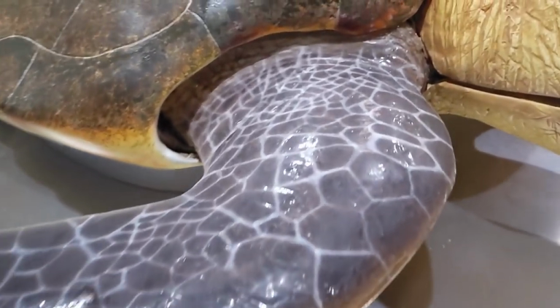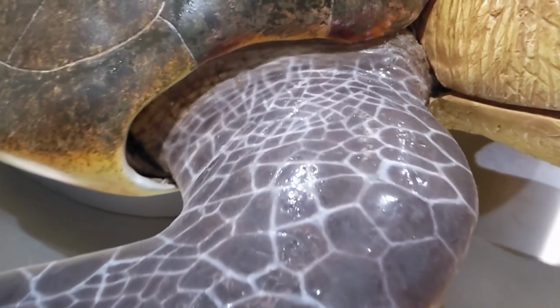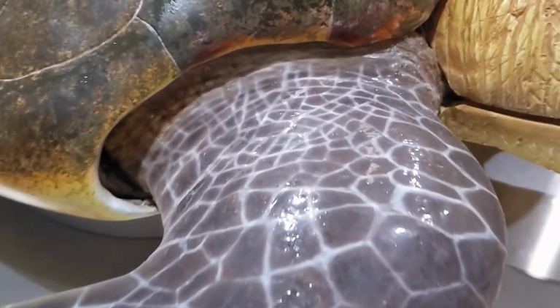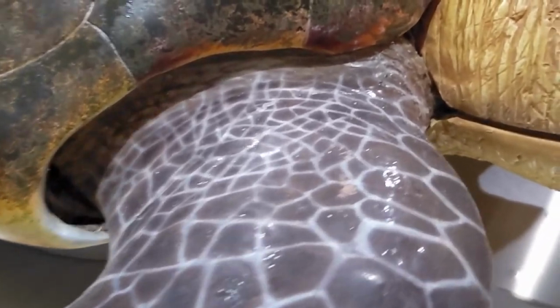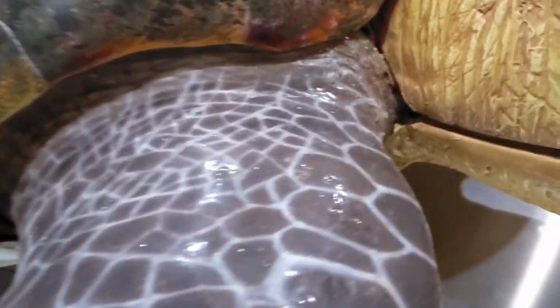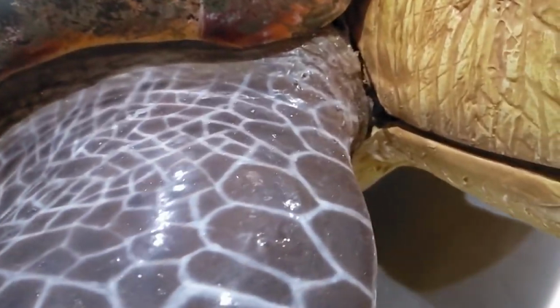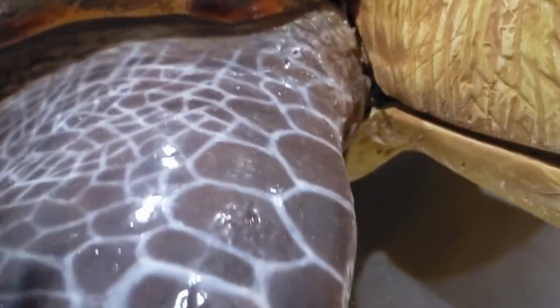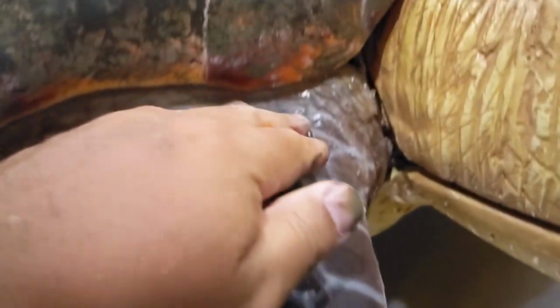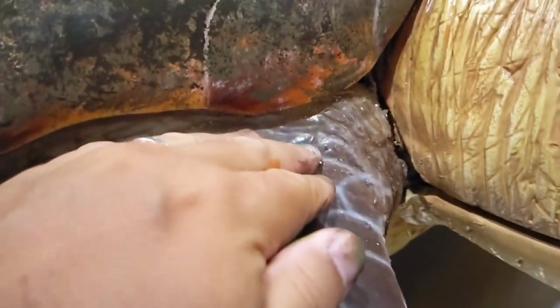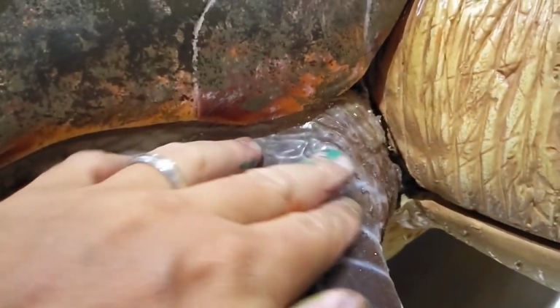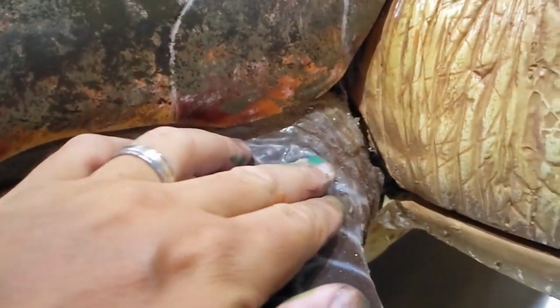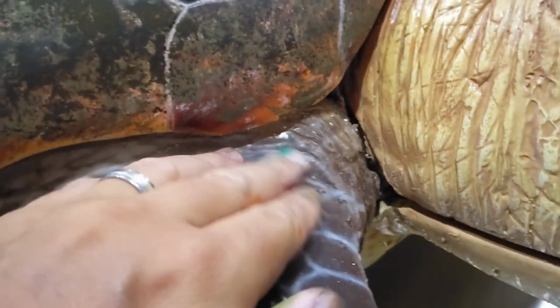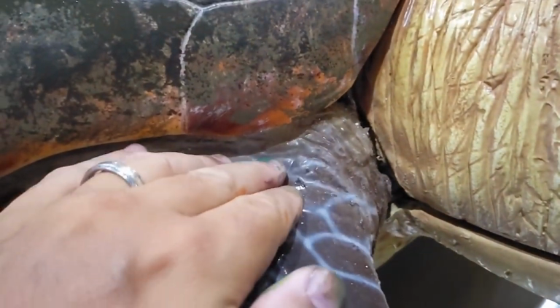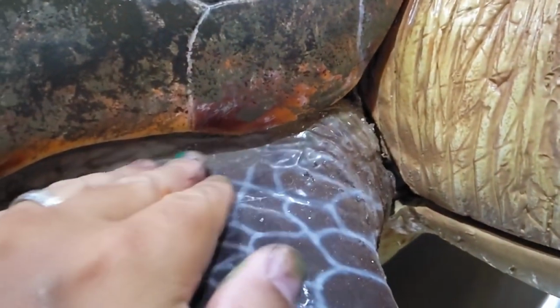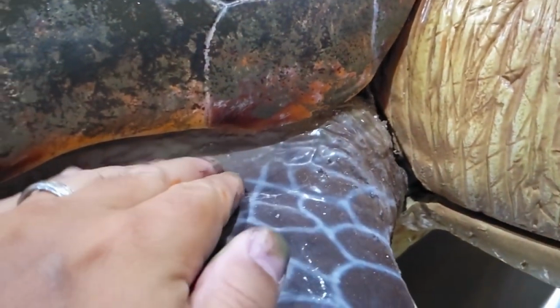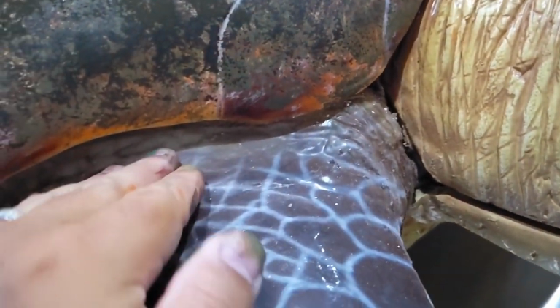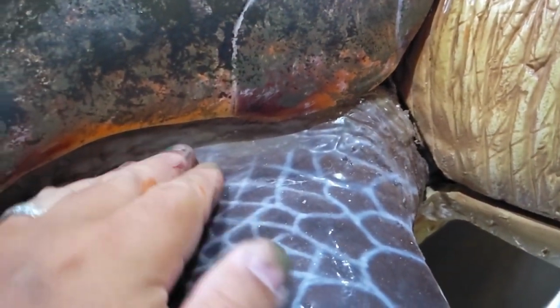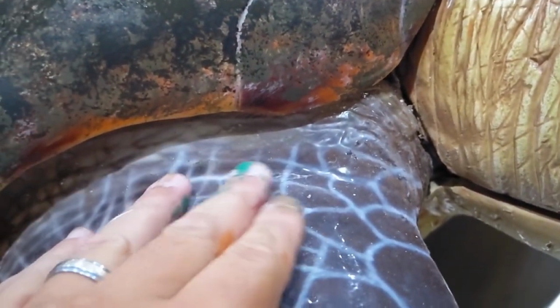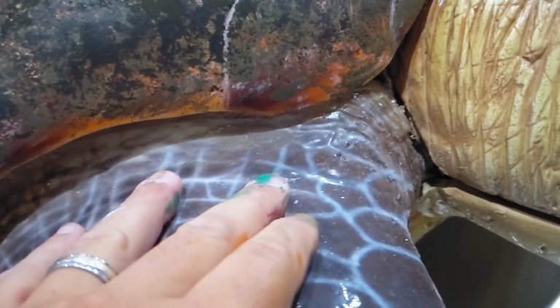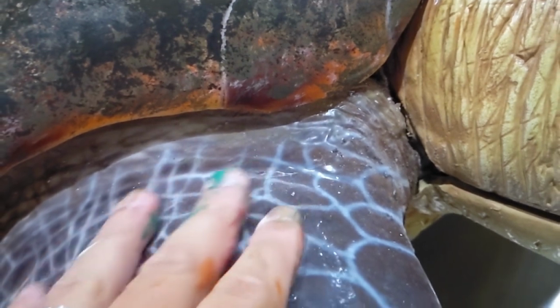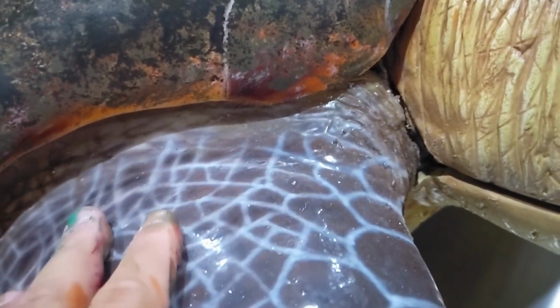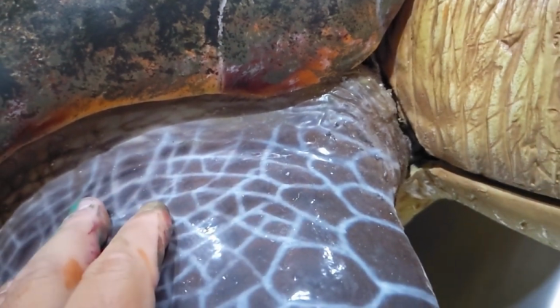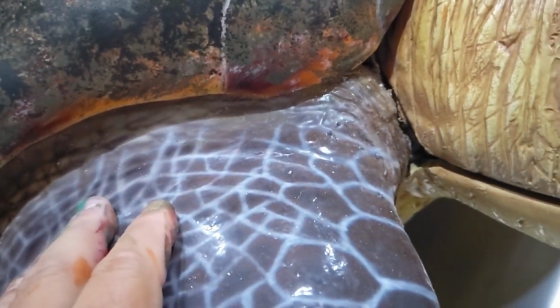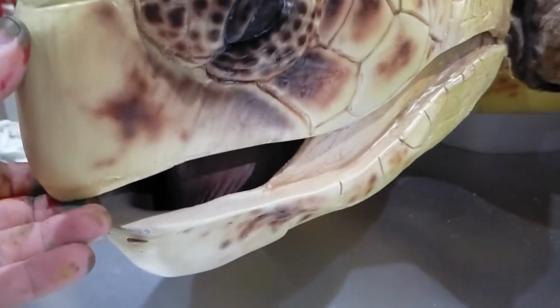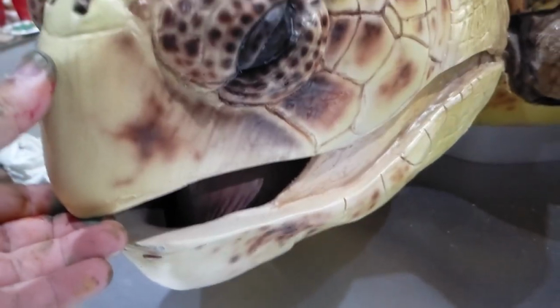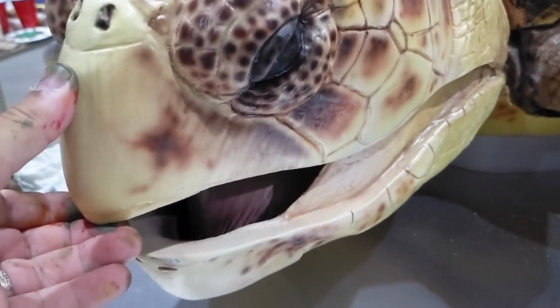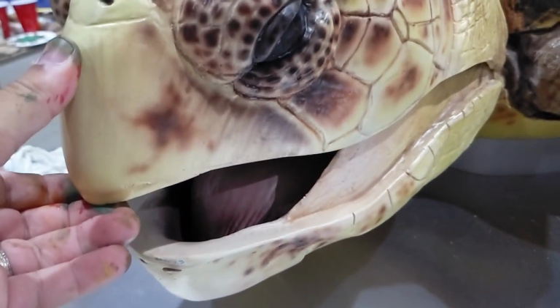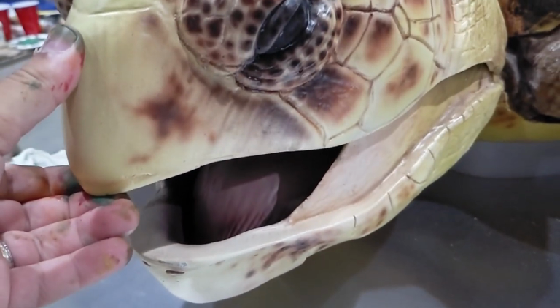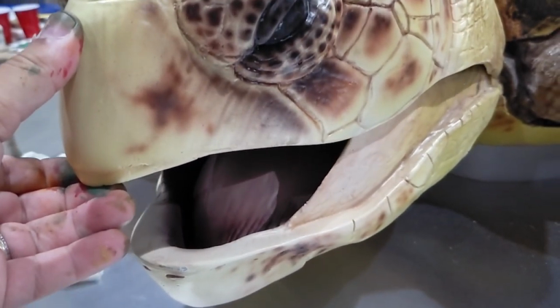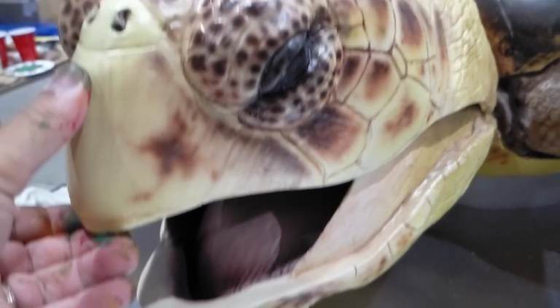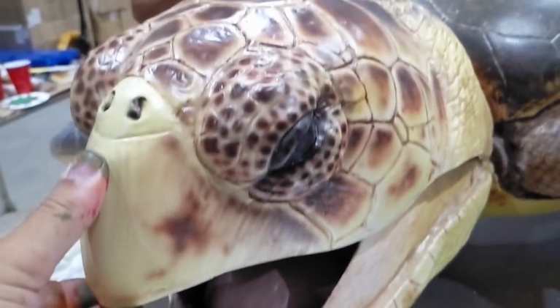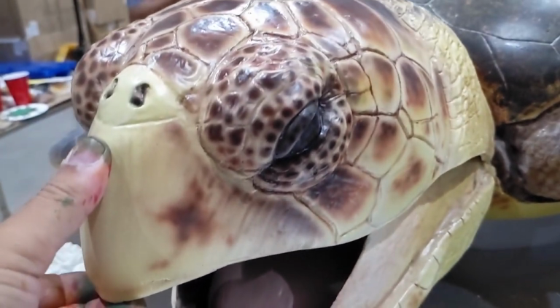This turtle exhibit is really cool. The fins are made out of rubber to allow a full range of motion, while the mouth can open and close just like a real turtle.